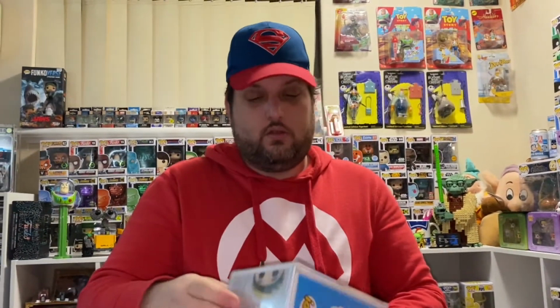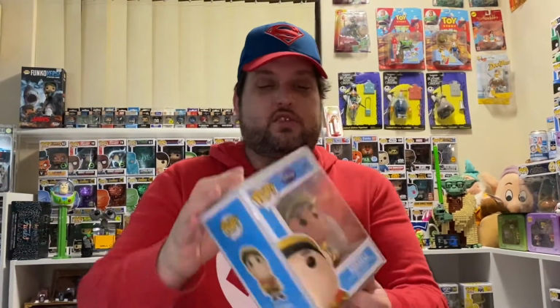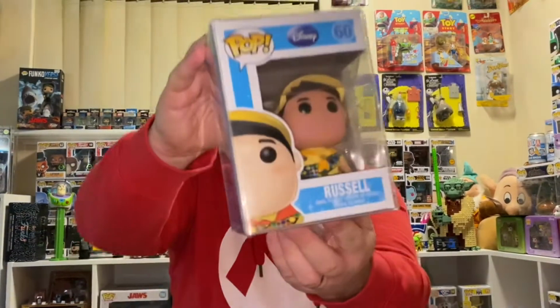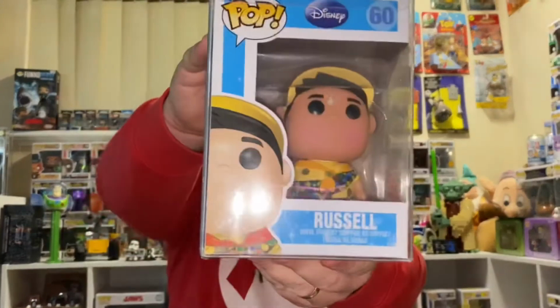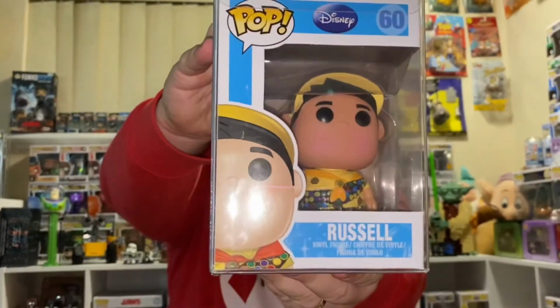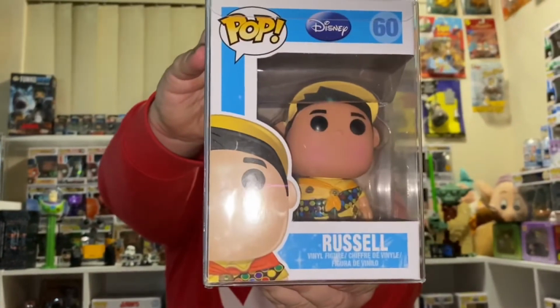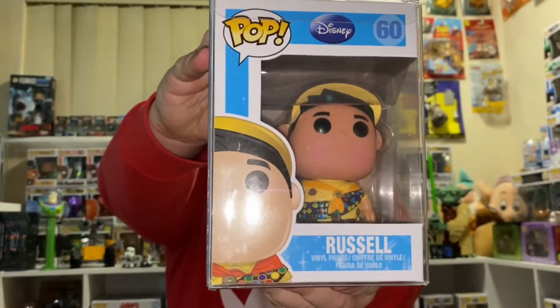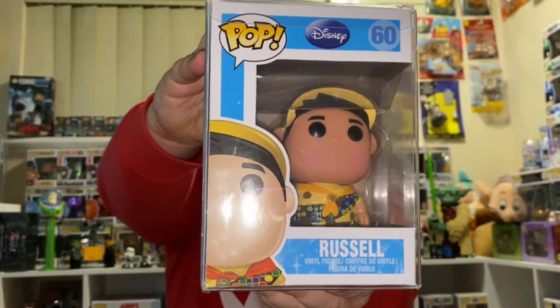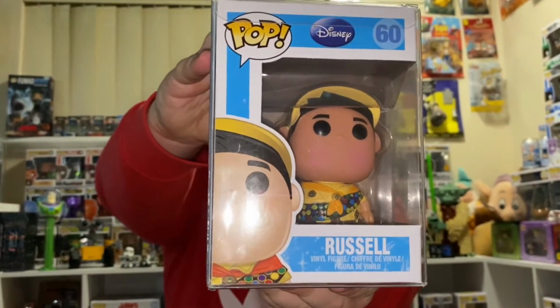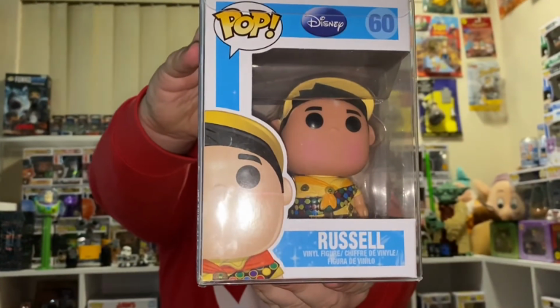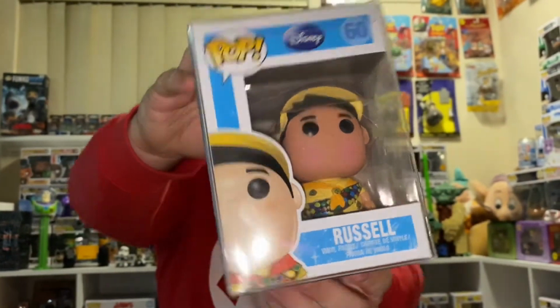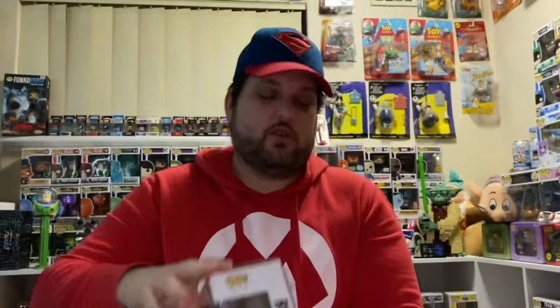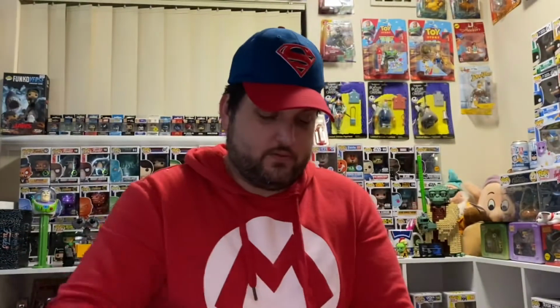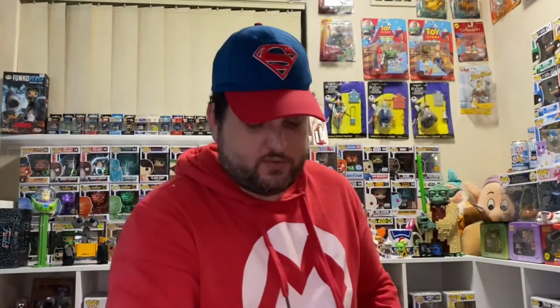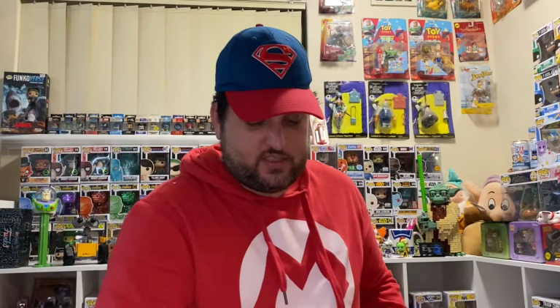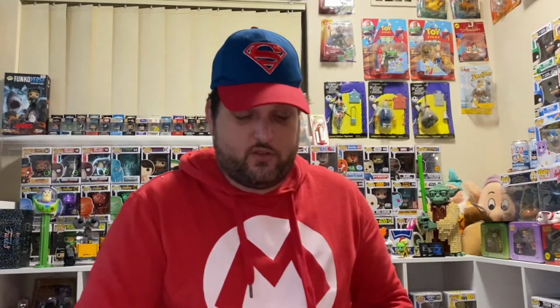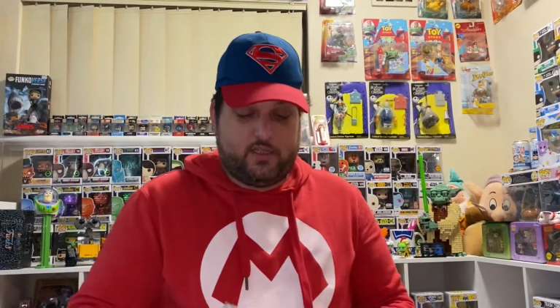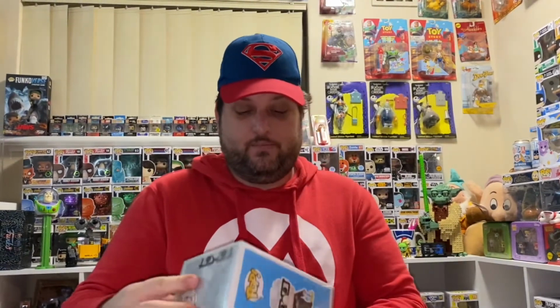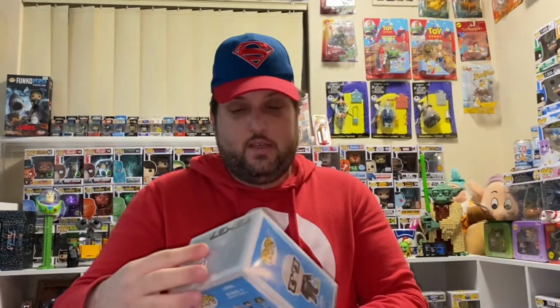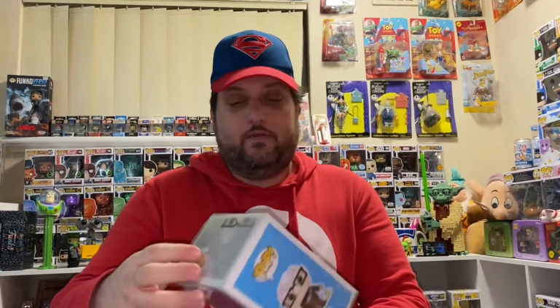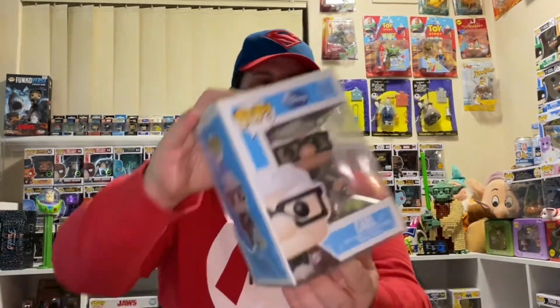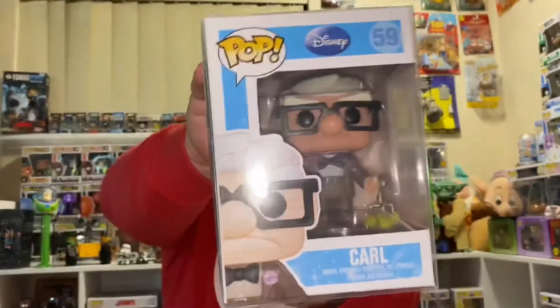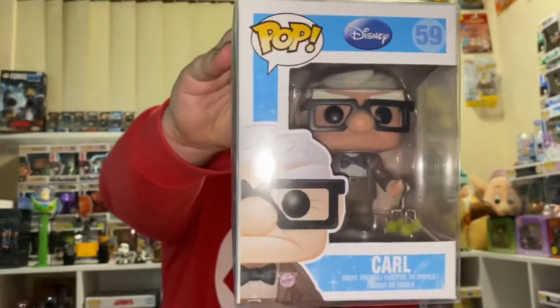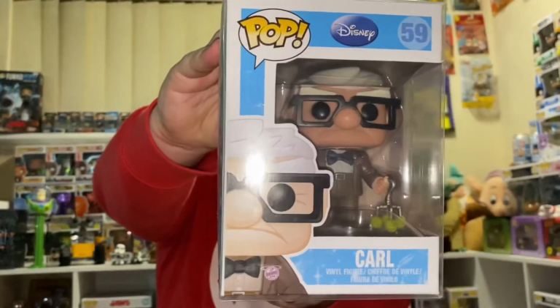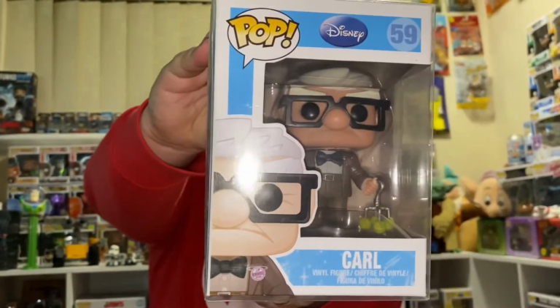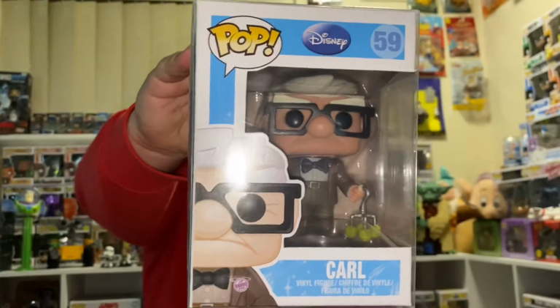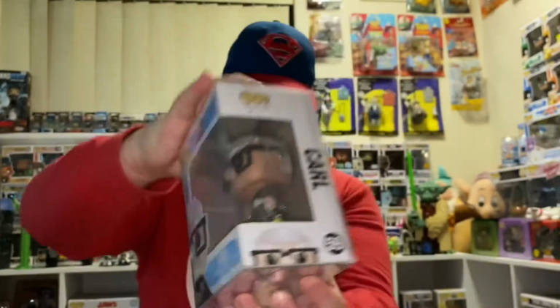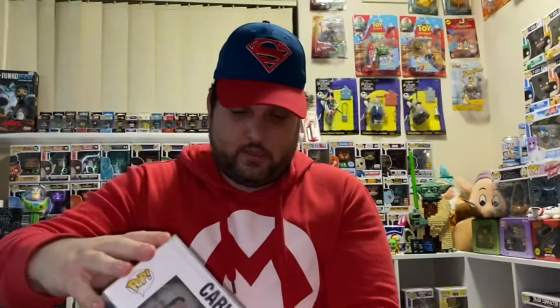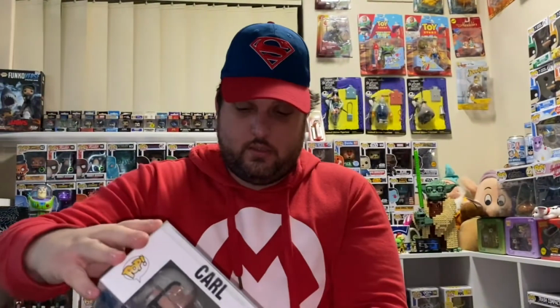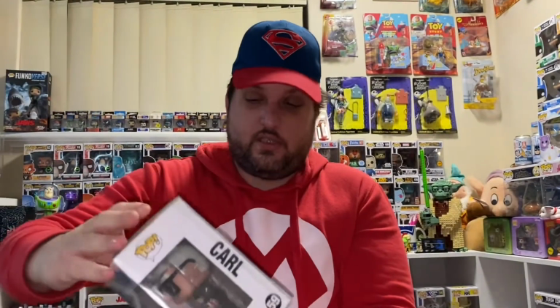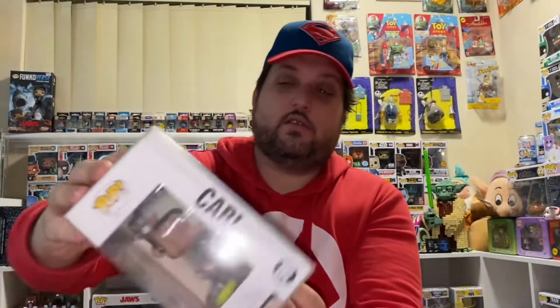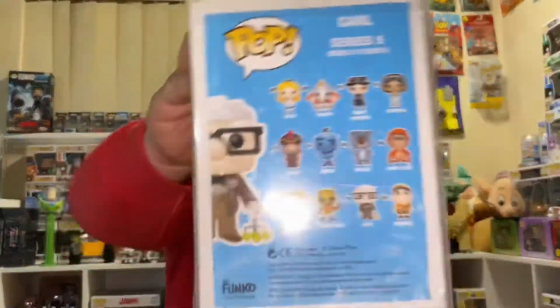Number 60, Russell. Now we're getting to the top 60 — this is where all the money is. 59, Carl. That's Series 5.